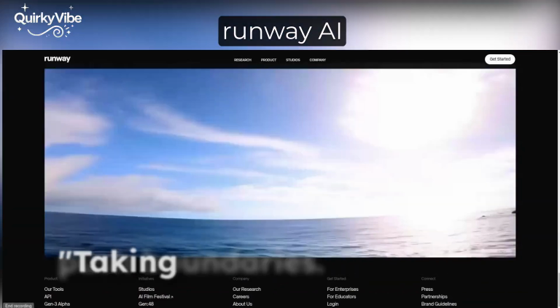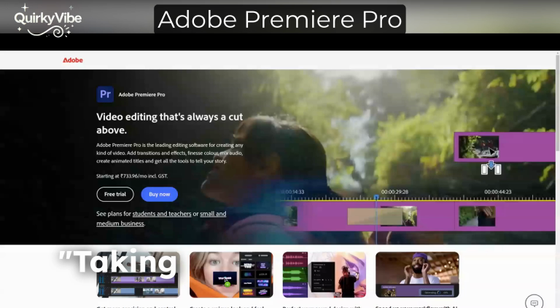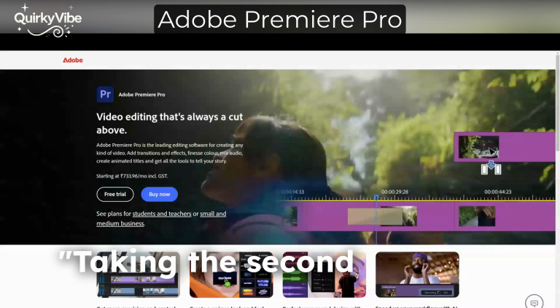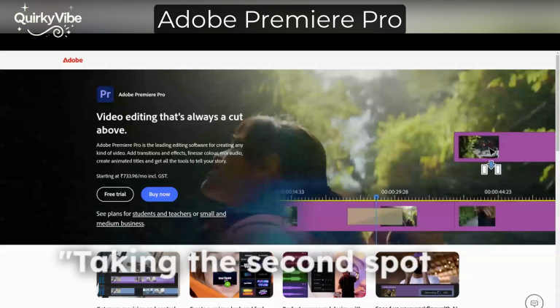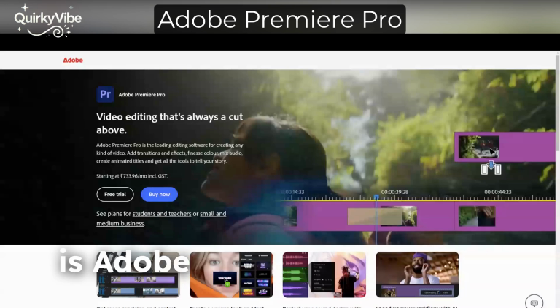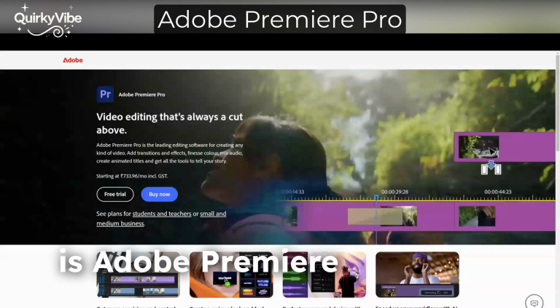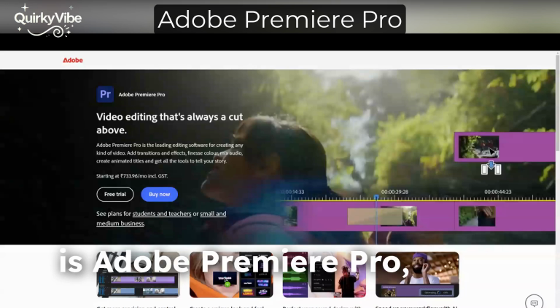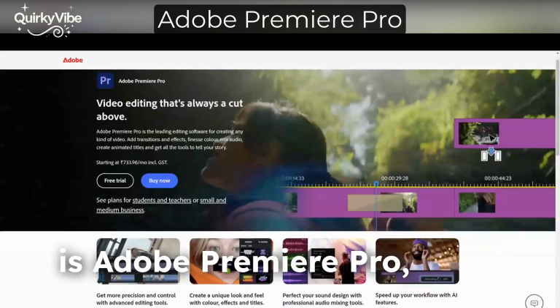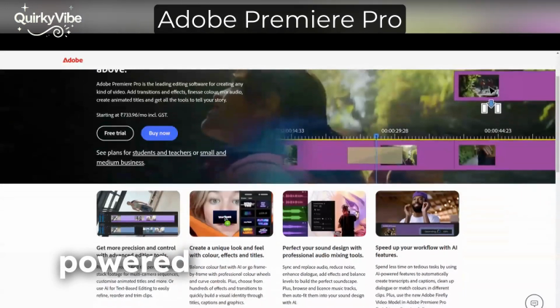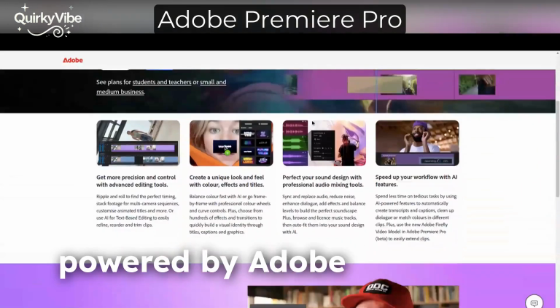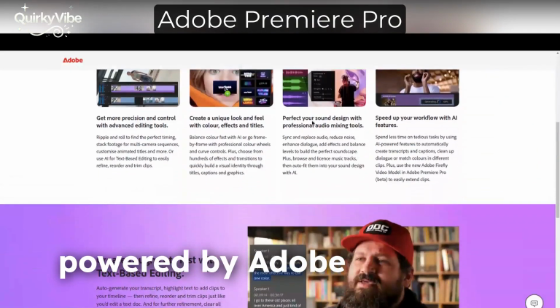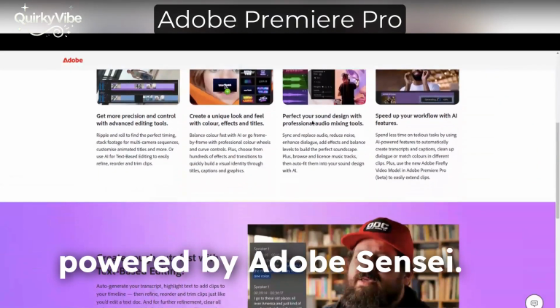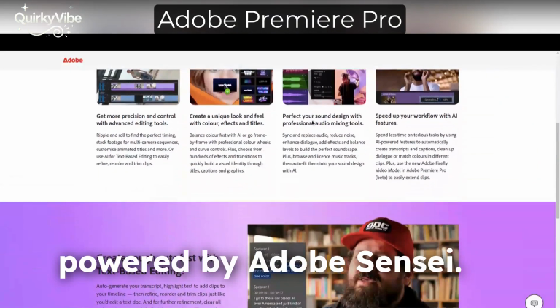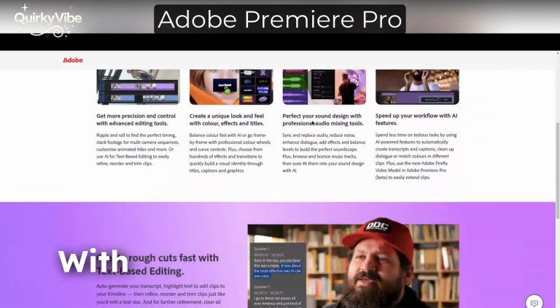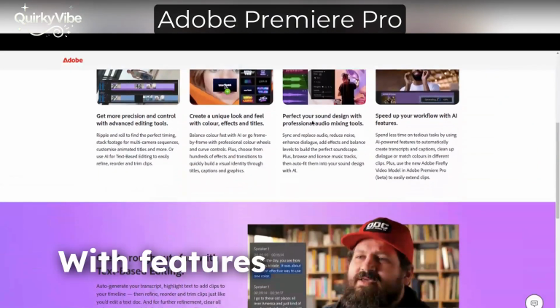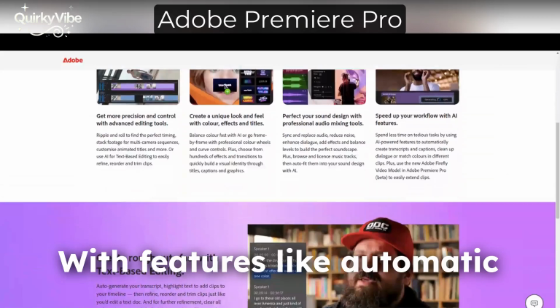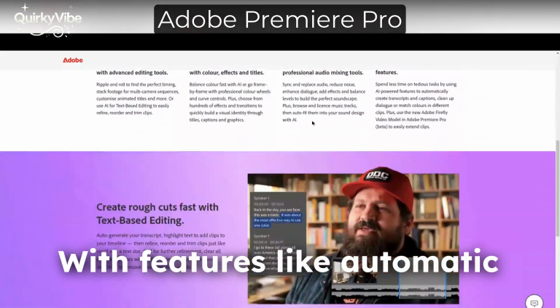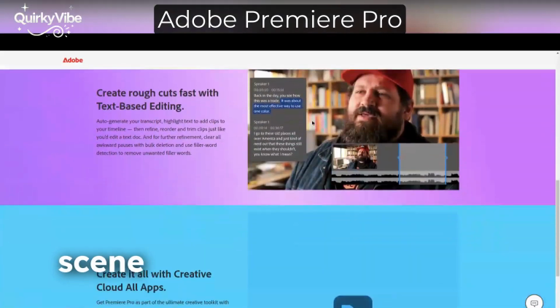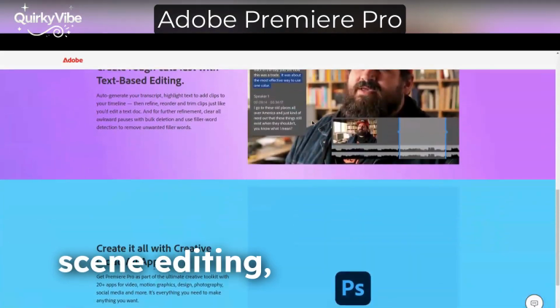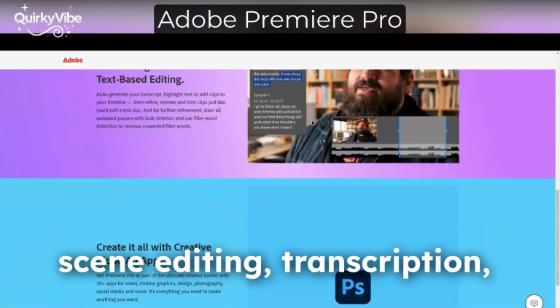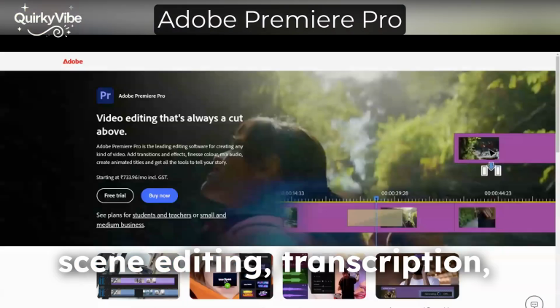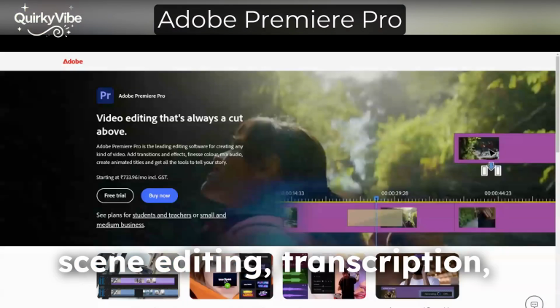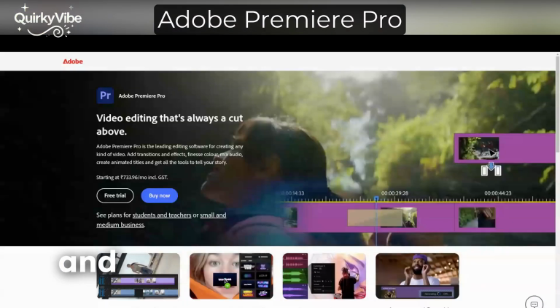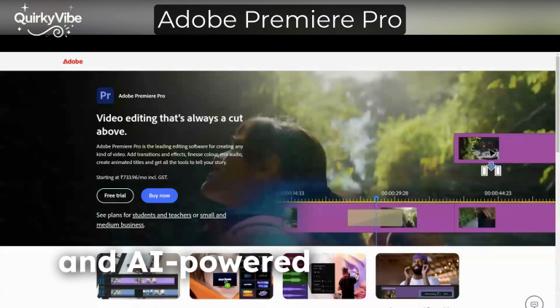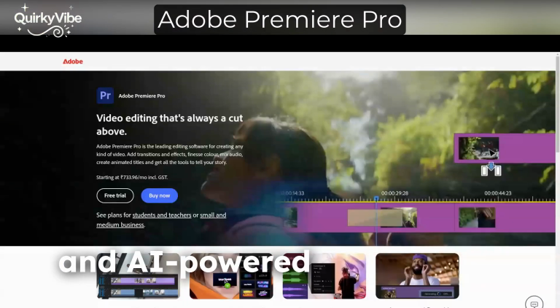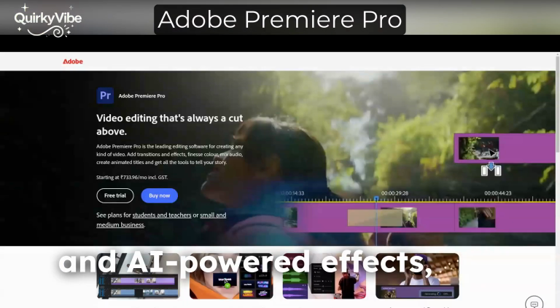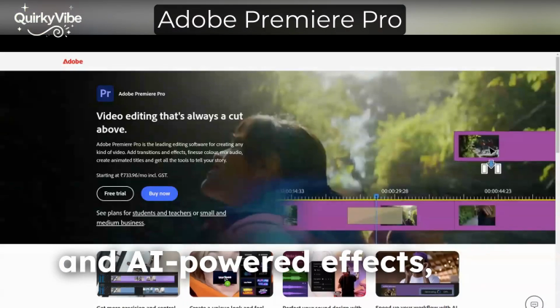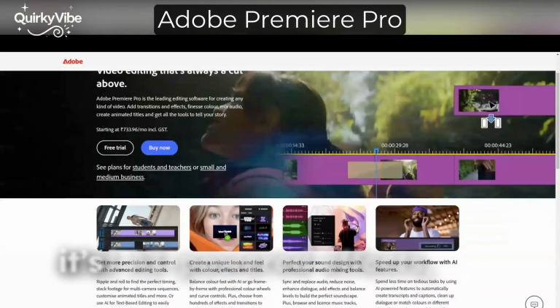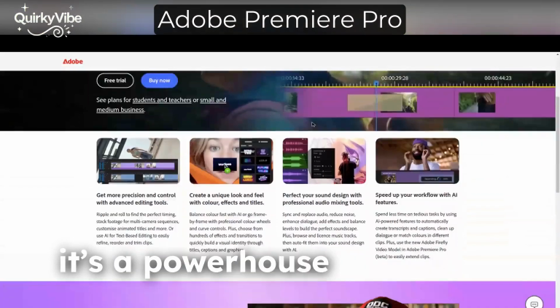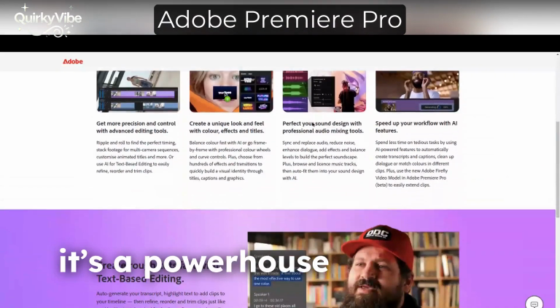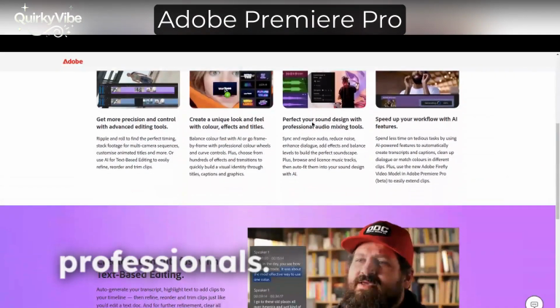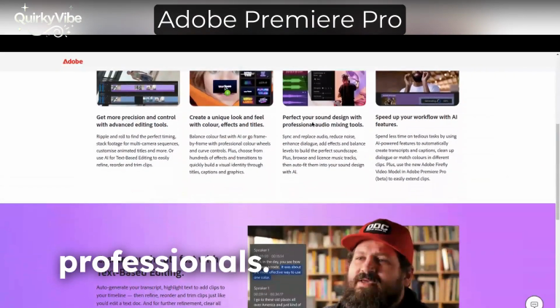Taking the second spot is Adobe Premiere Pro, powered by Adobe Sensei. With features like automatic scene editing, transcription, and AI-powered effects, it's a powerhouse for professionals.